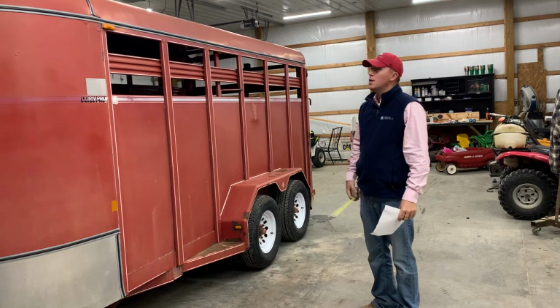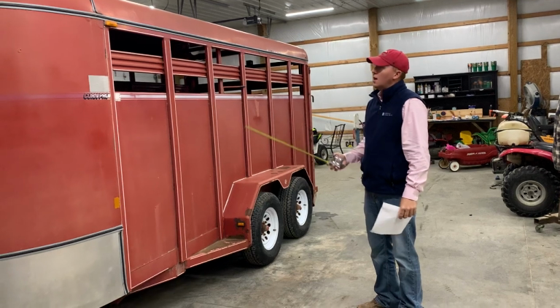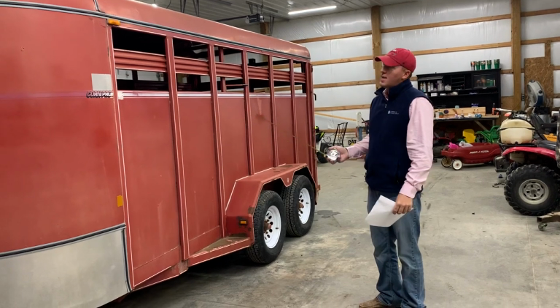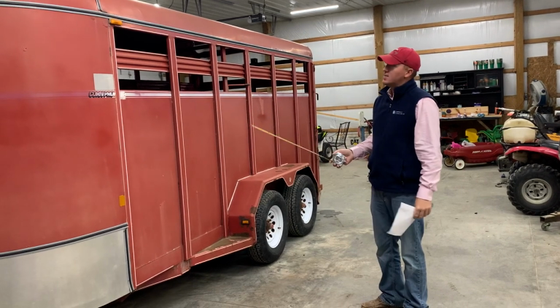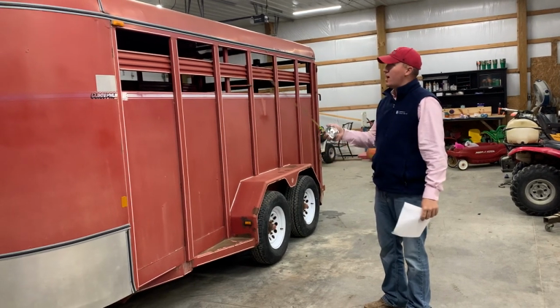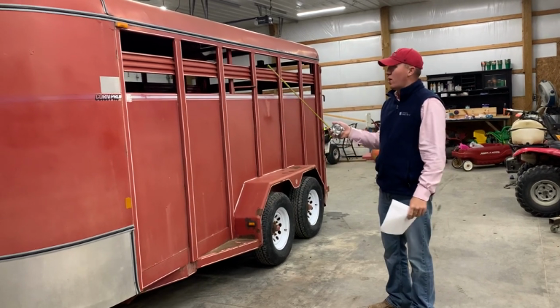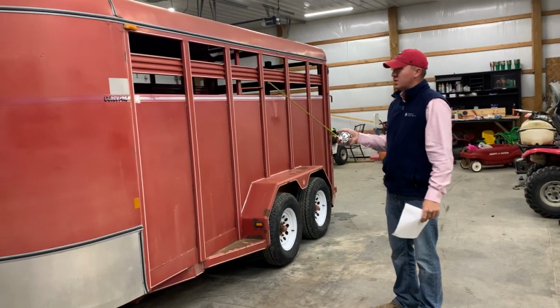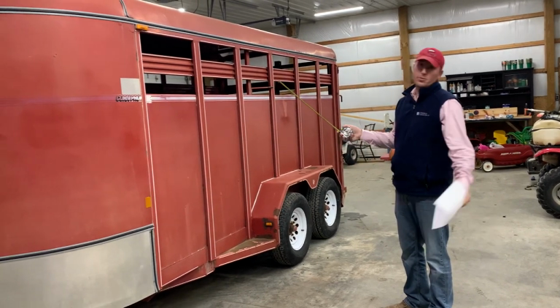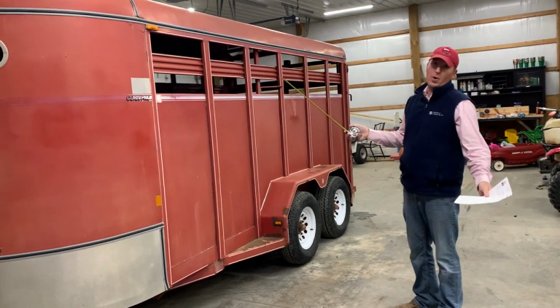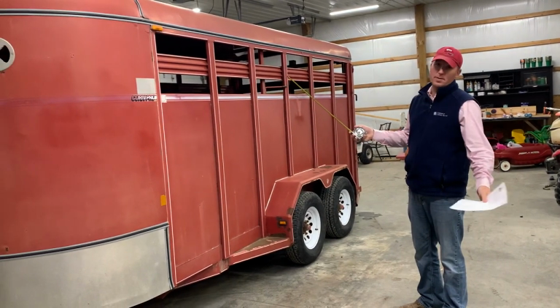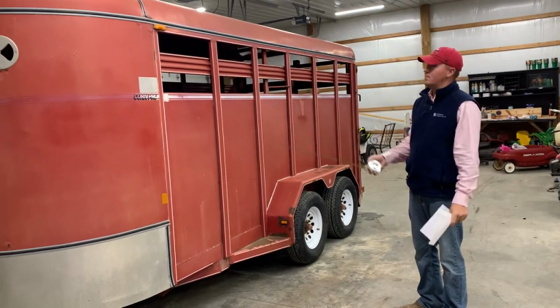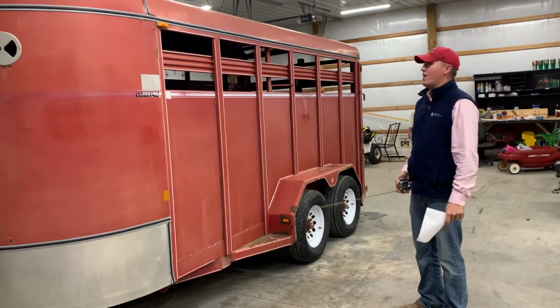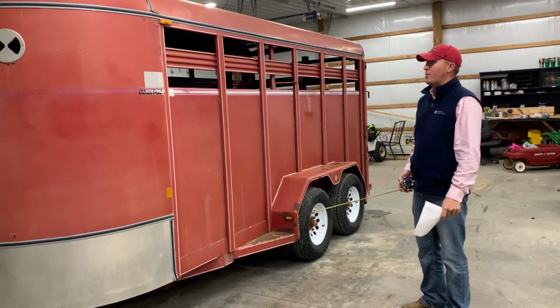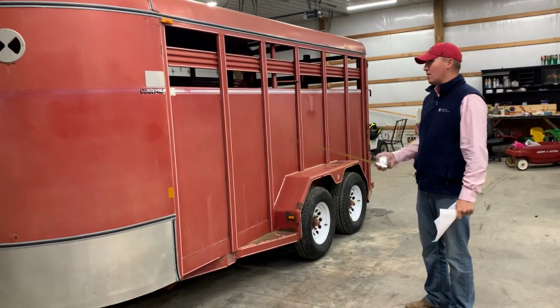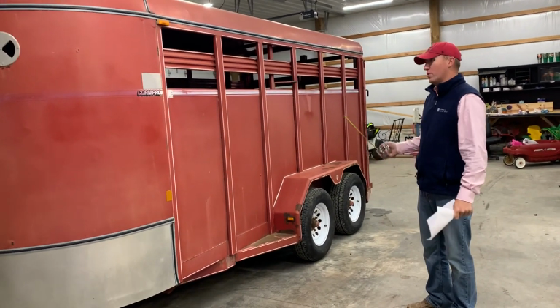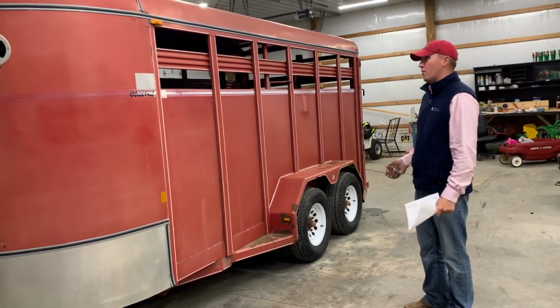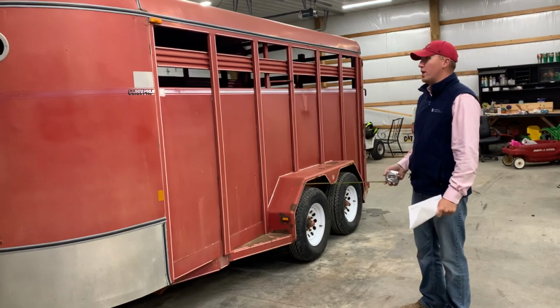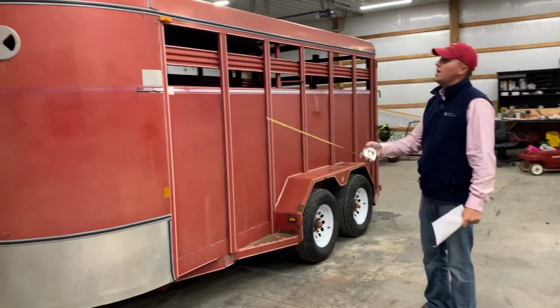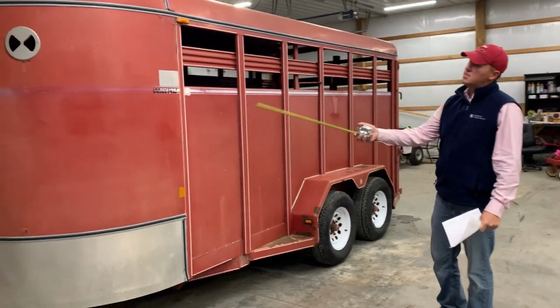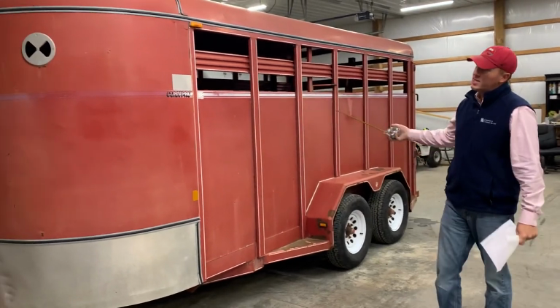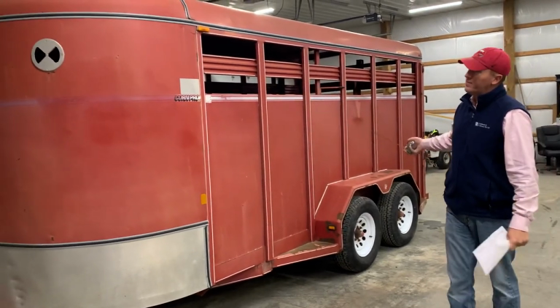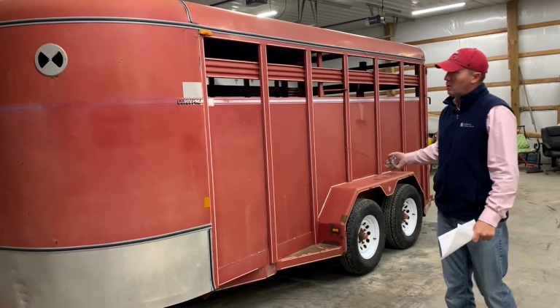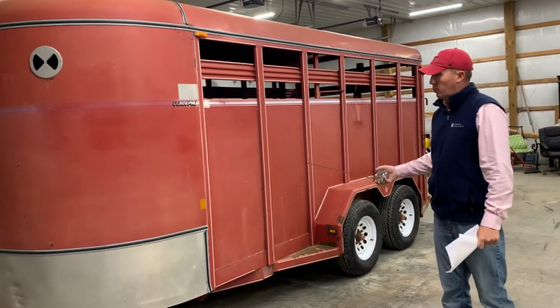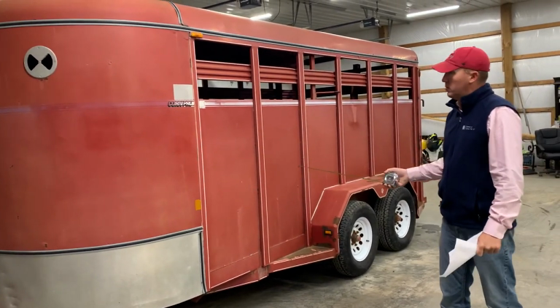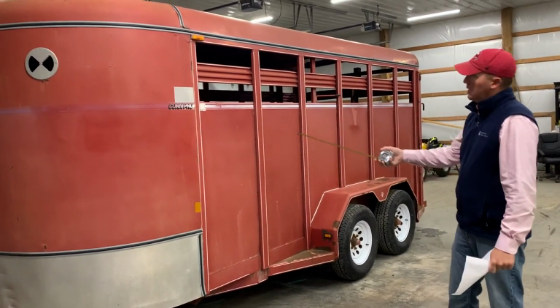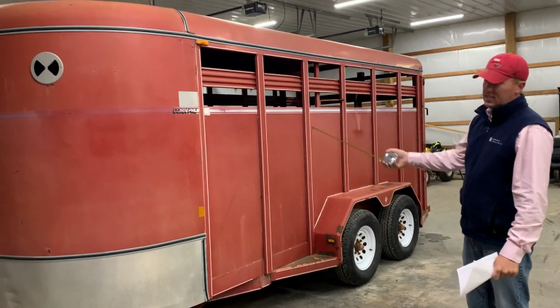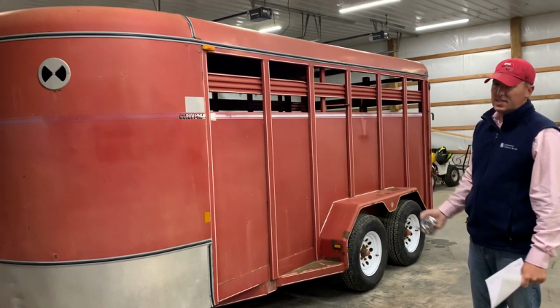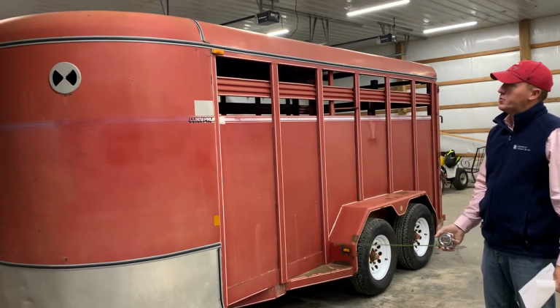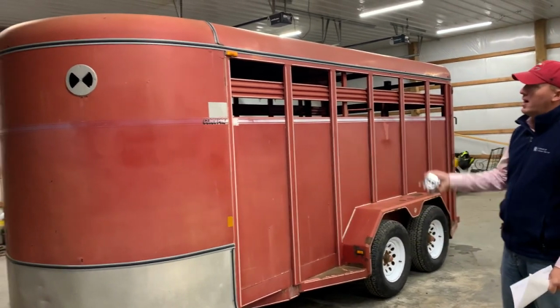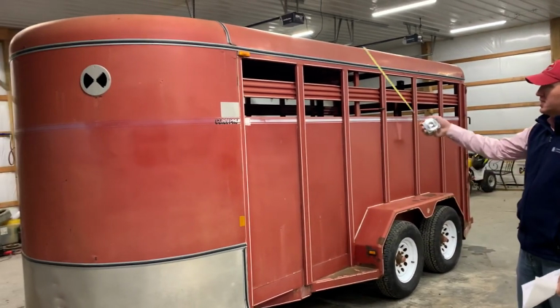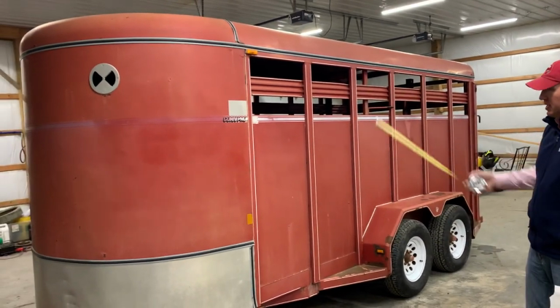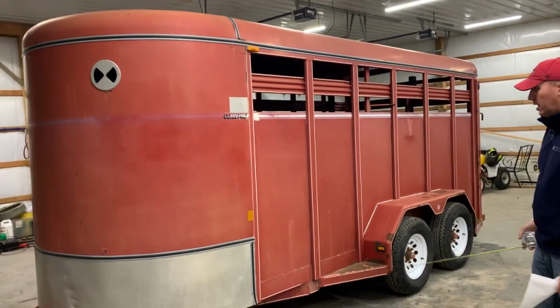All right guys, Overtime Trailer Sales. It's been a while, but we've got a darn good one here for you today. 16 foot Korn Pro. It's 6'6" wide, 6'6" tall.